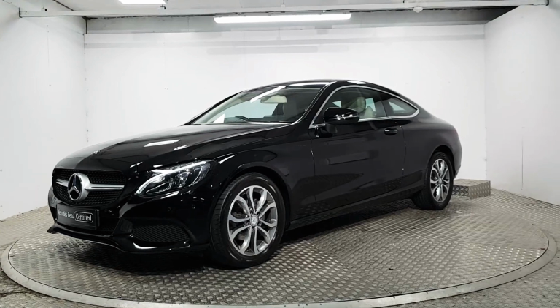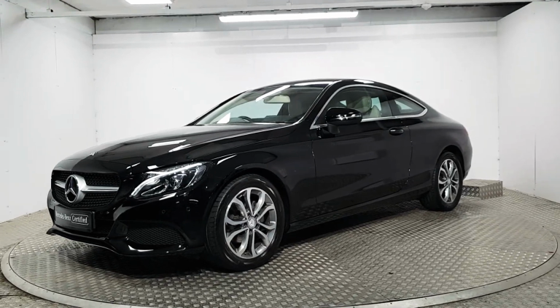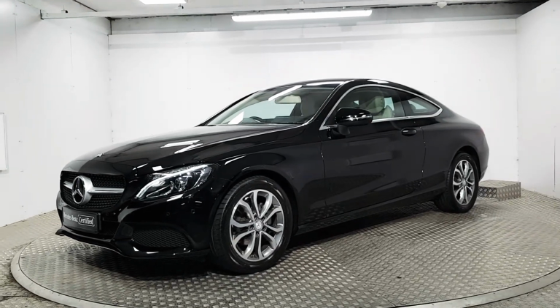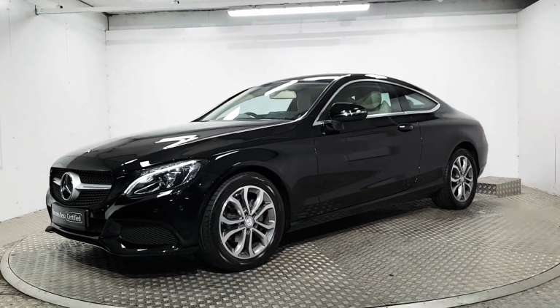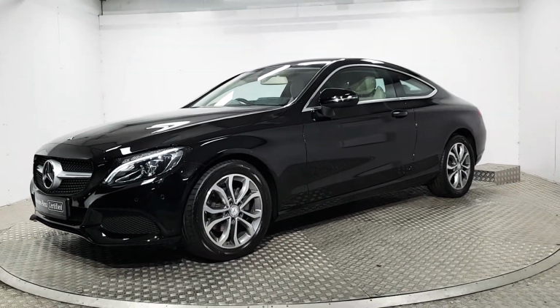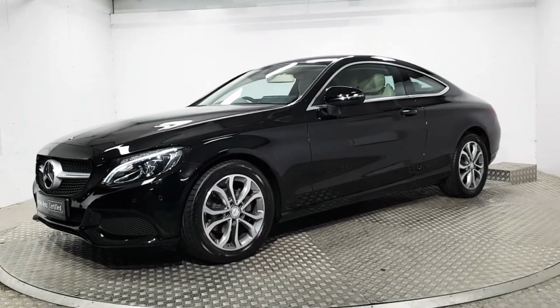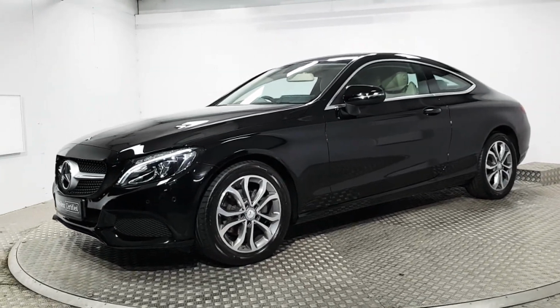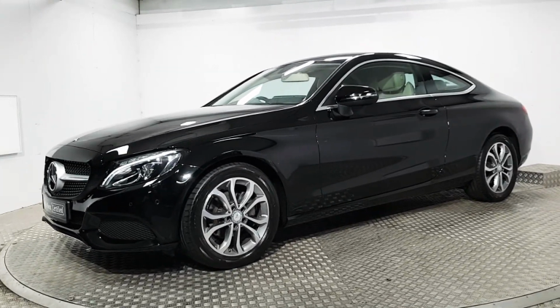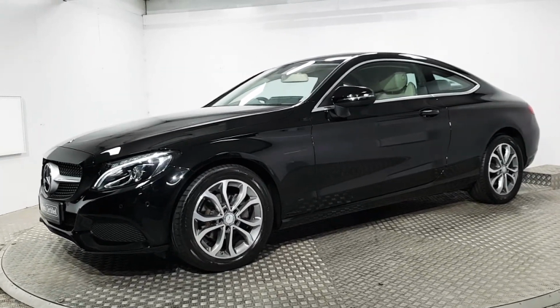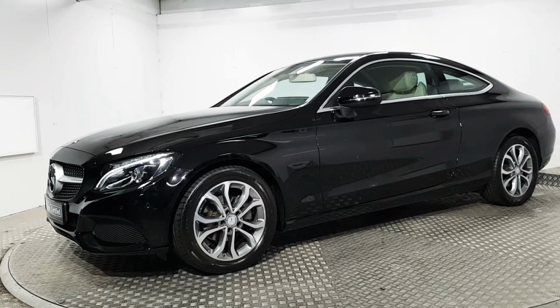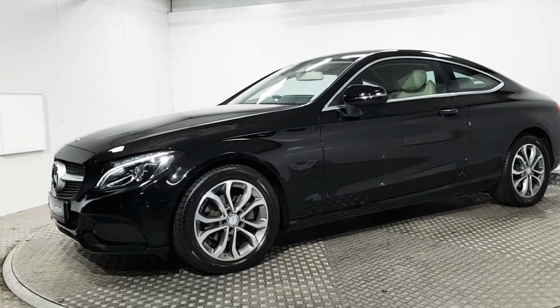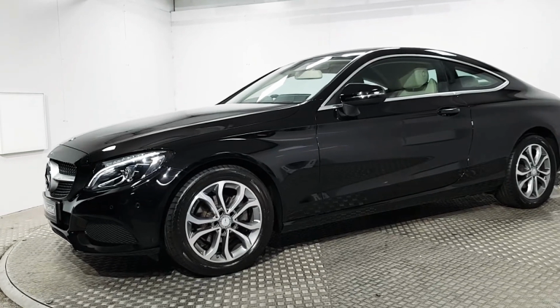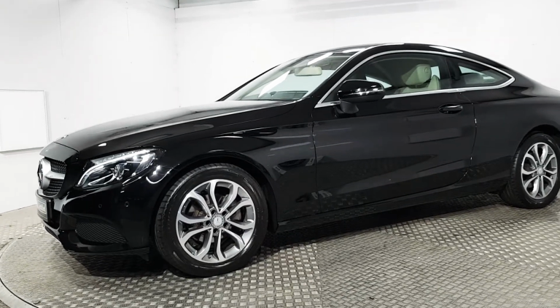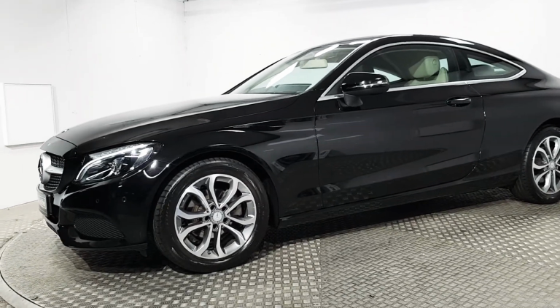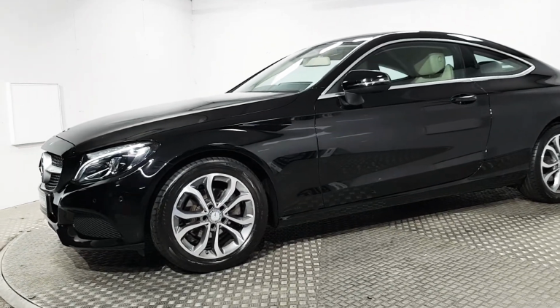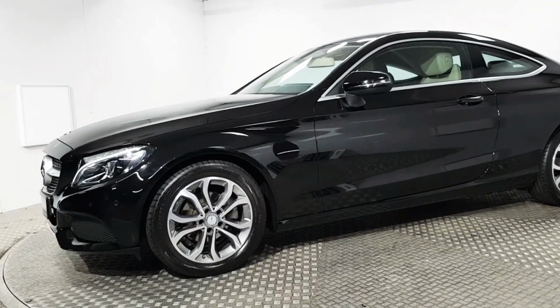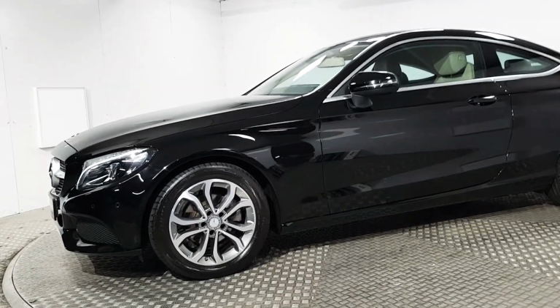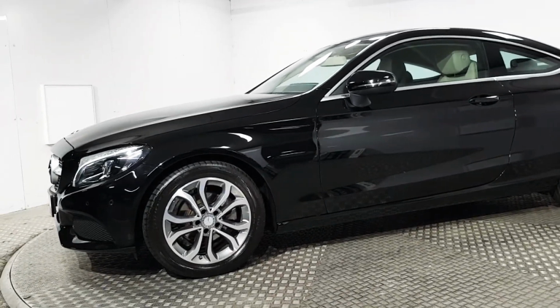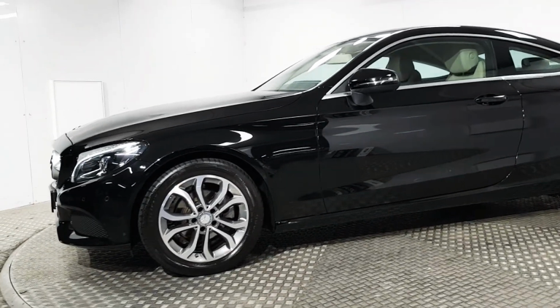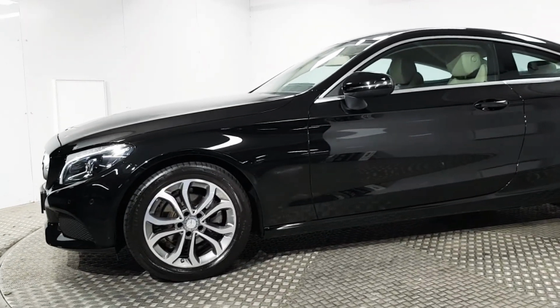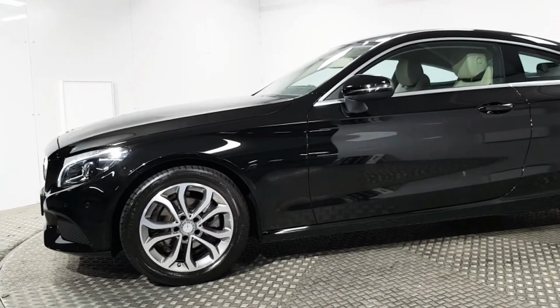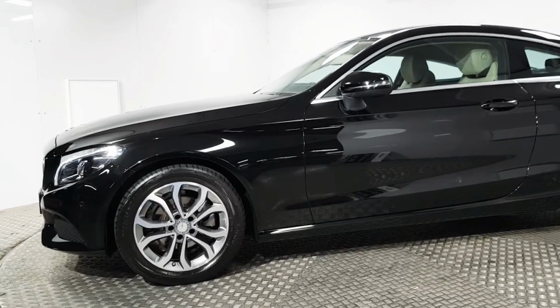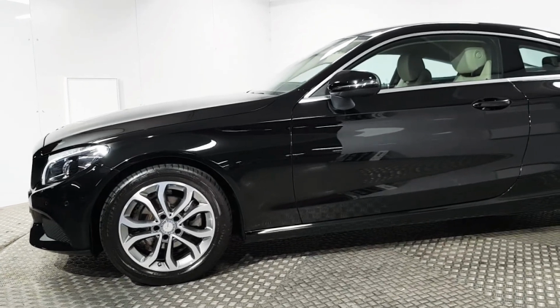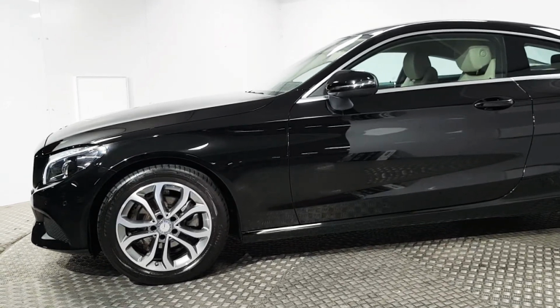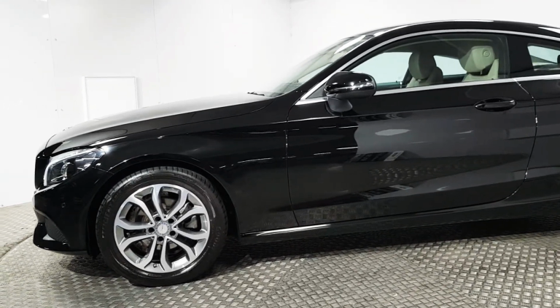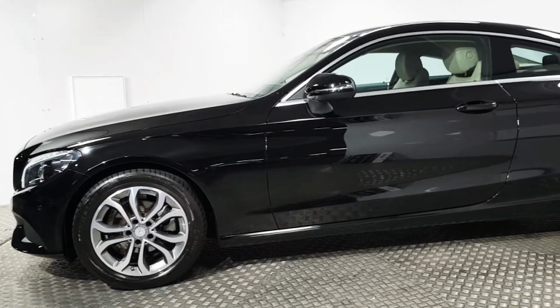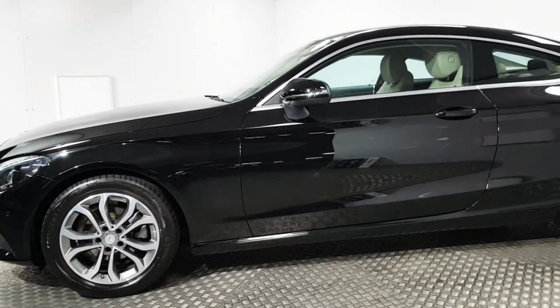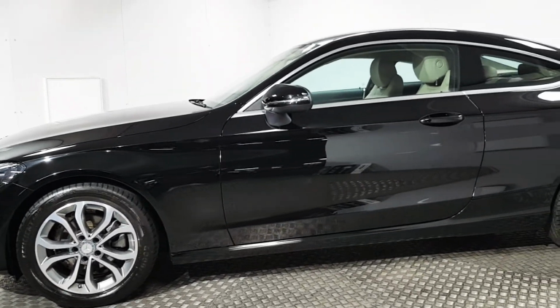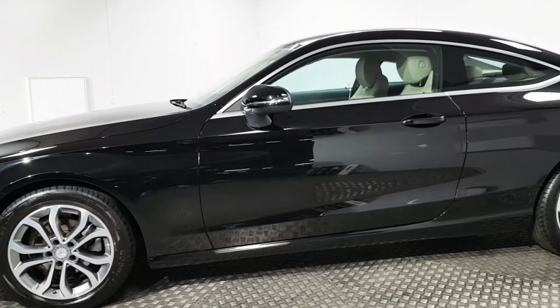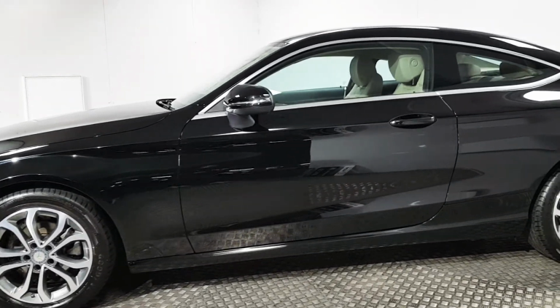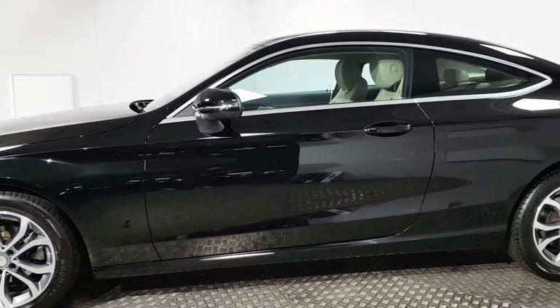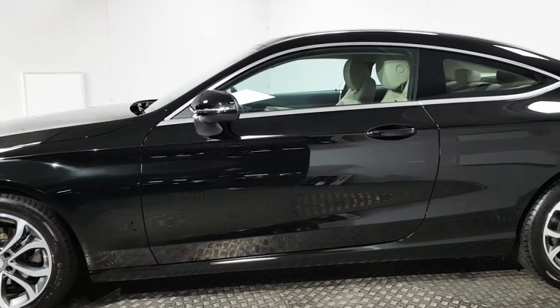Welcome to MSL Park Motors Mercedes-Benz. This is a beautiful 2017 C180 Coupe. Great specification — you have full automatic LED headlights, 17-inch alloy wheels, finished in black with a full cream leather interior.